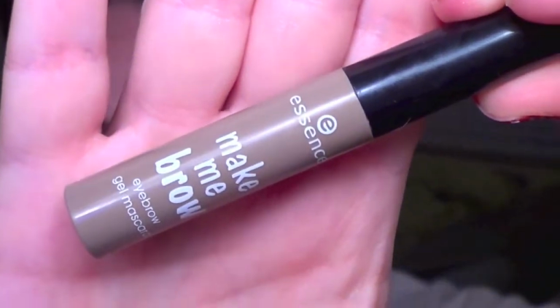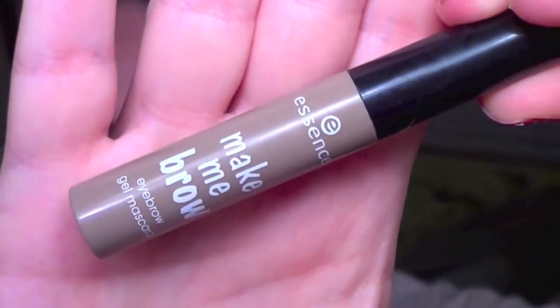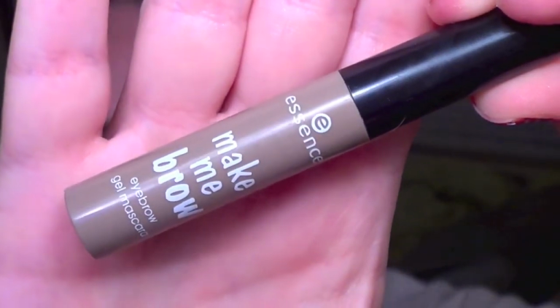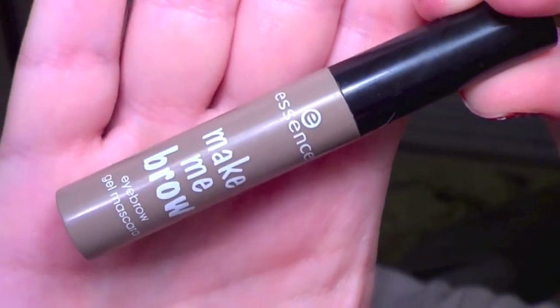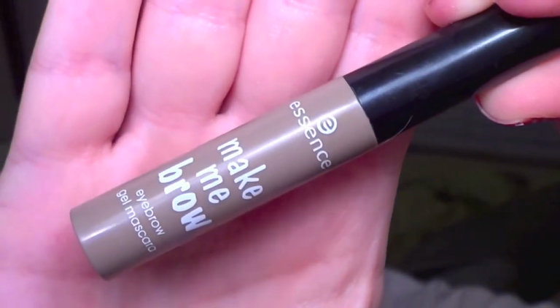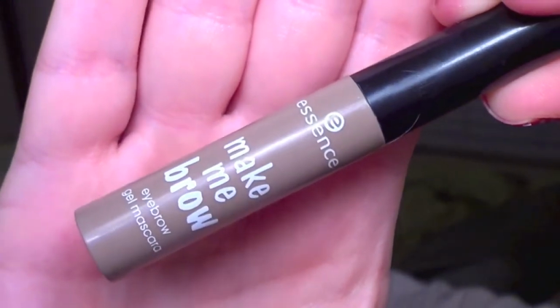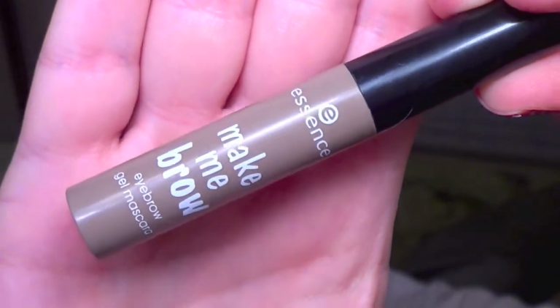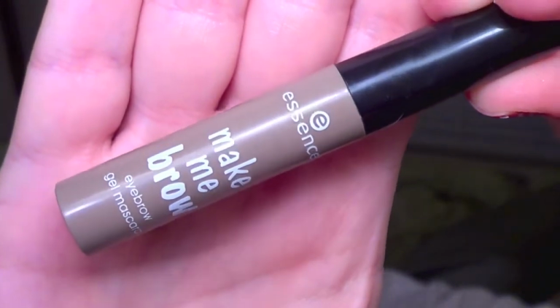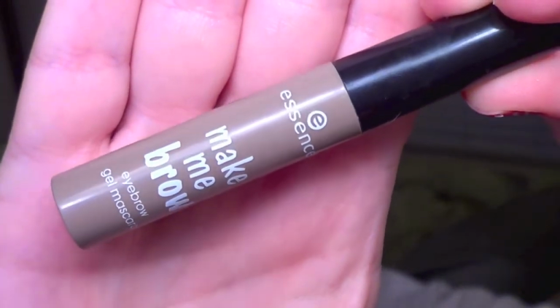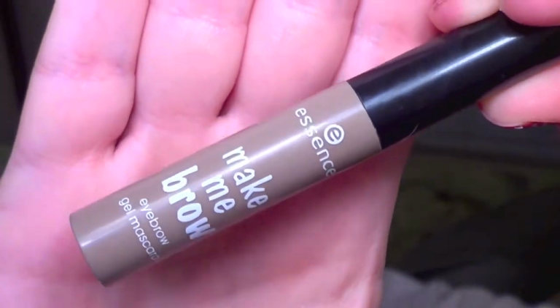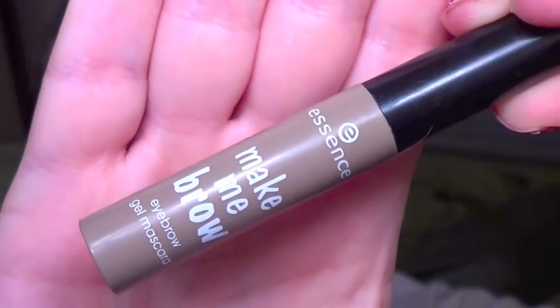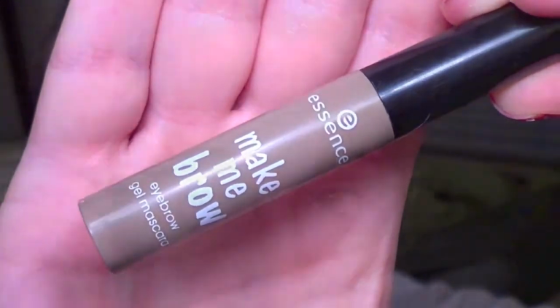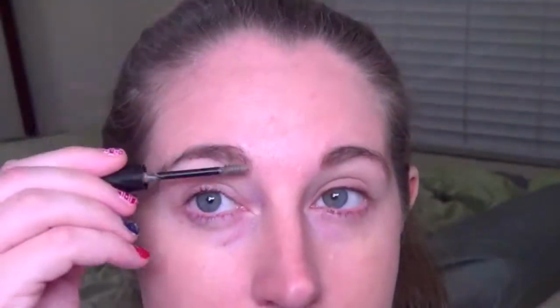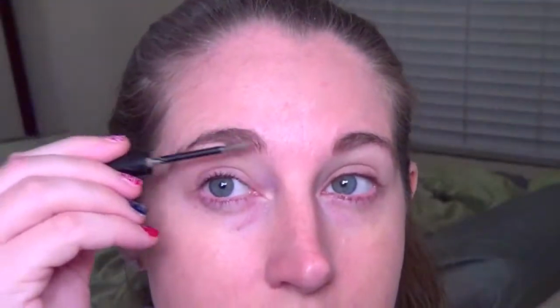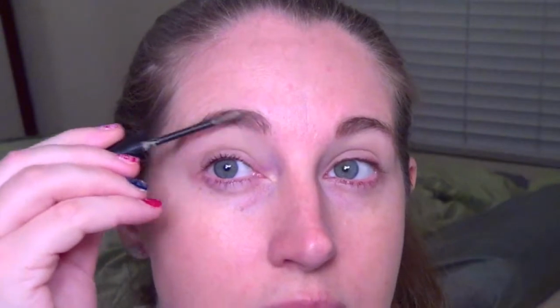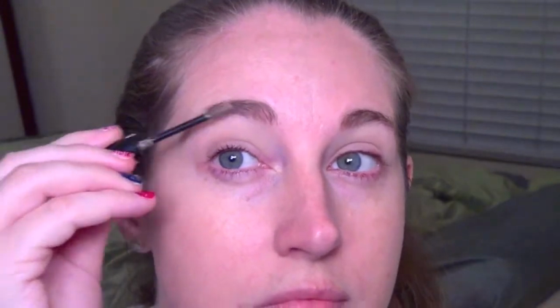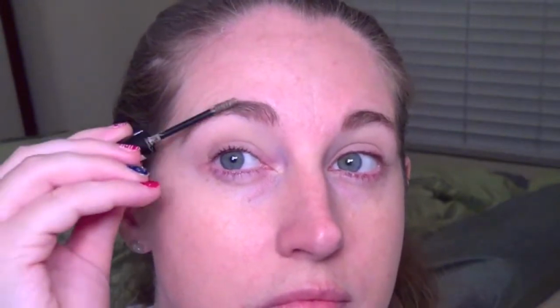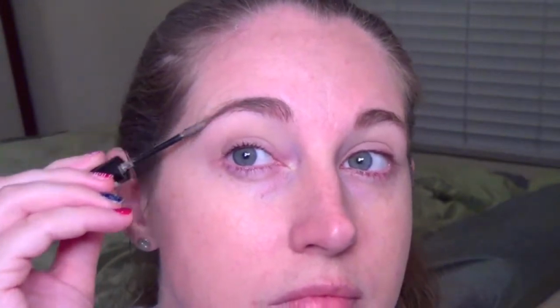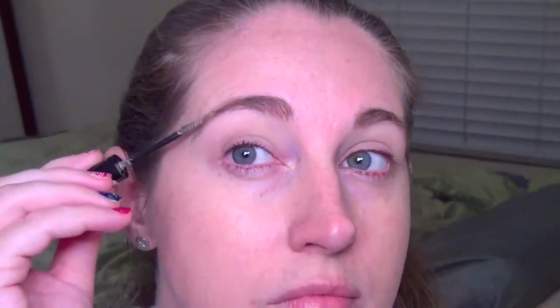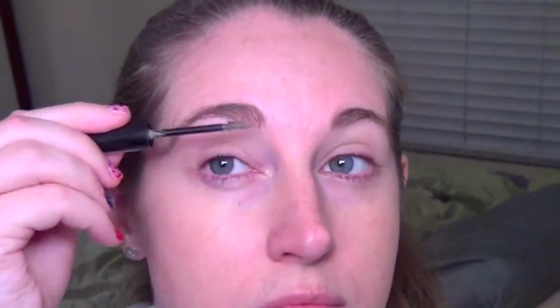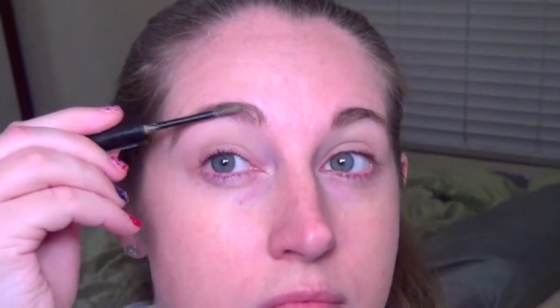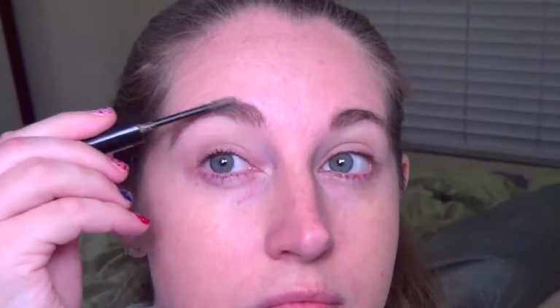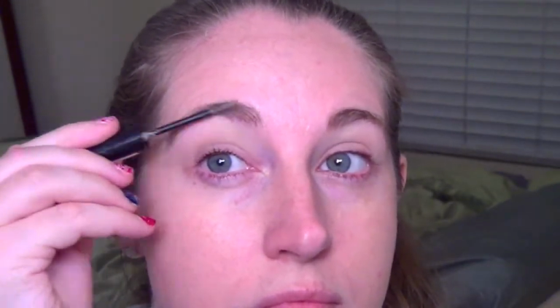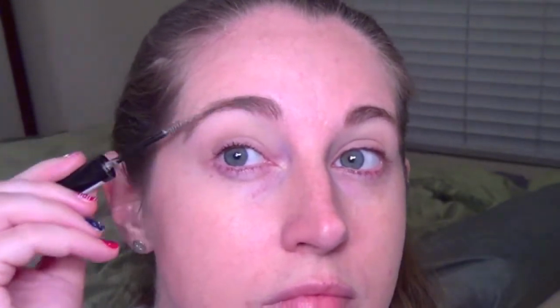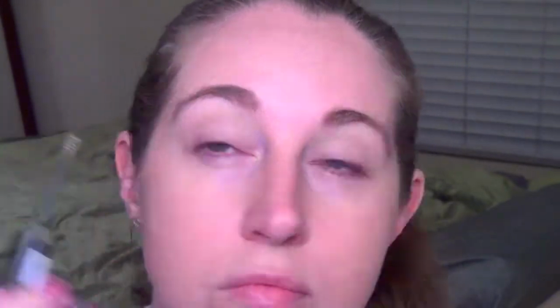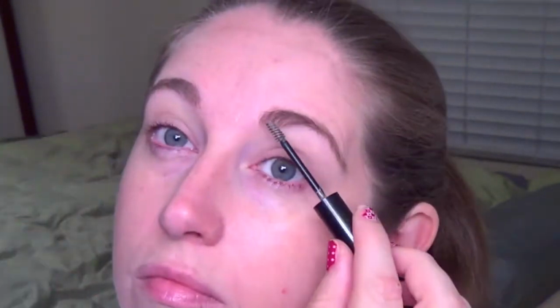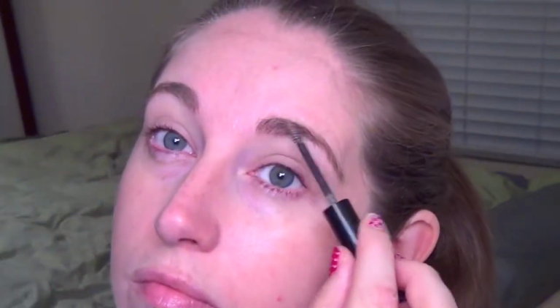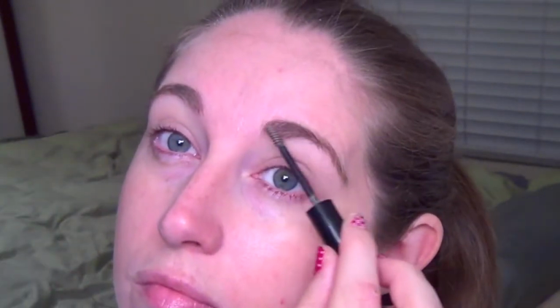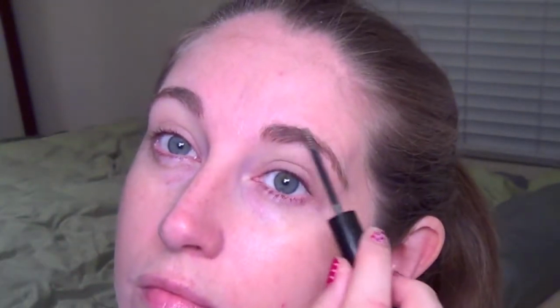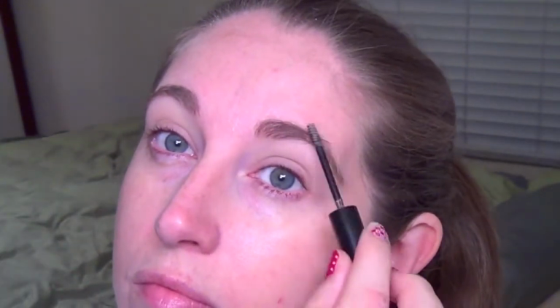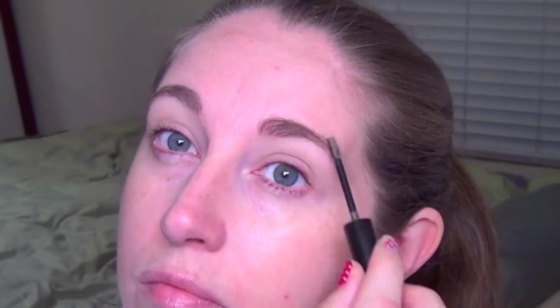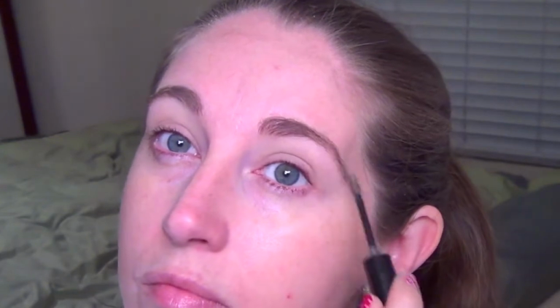Then for eyebrows, we're taking the Essence Make Me Brow Eyebrow Gel Mascara. This is a really good product just to fill in your brows, give them a slight tint, and also to provide some hold.